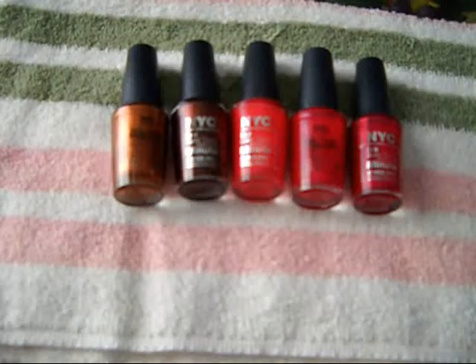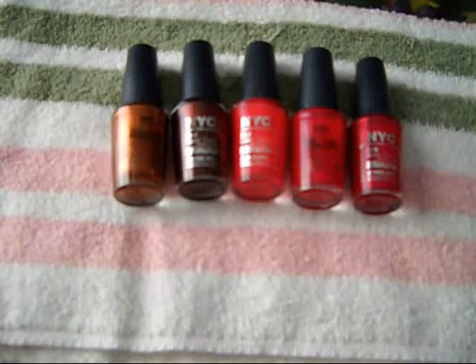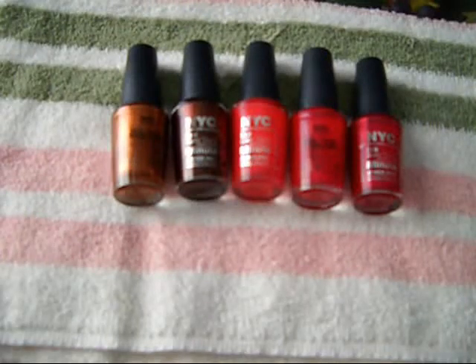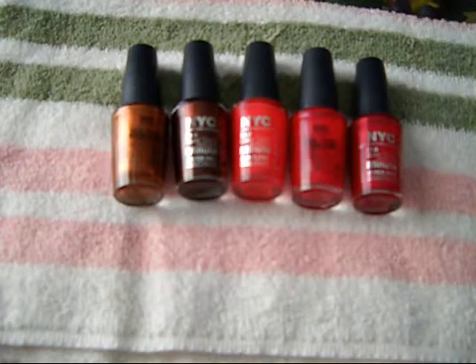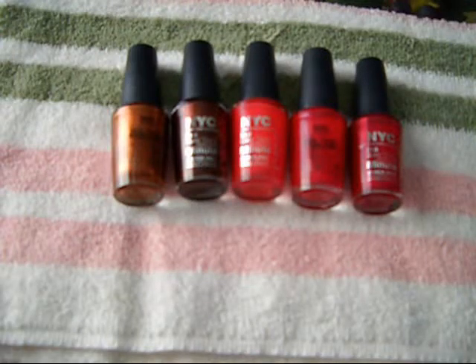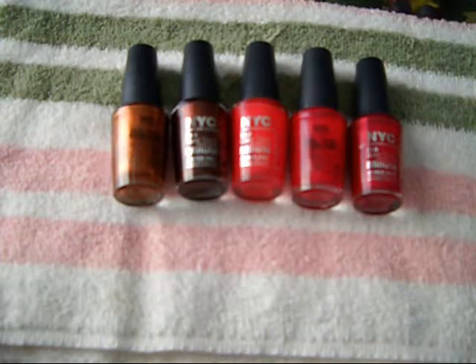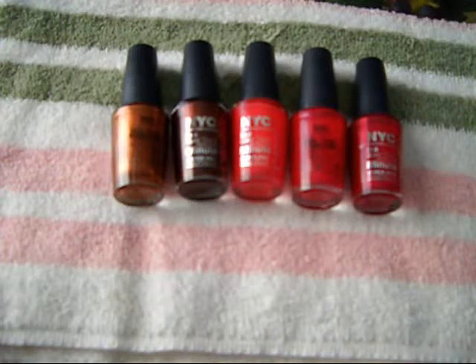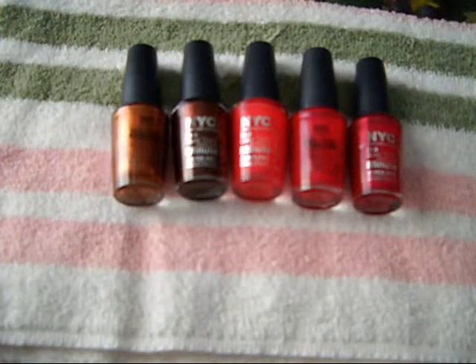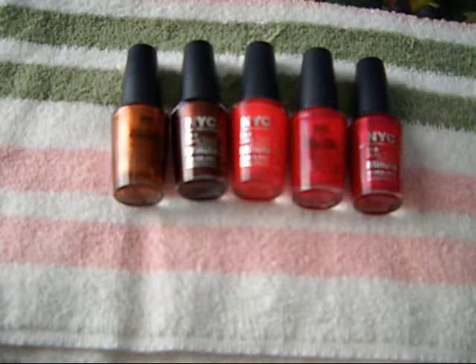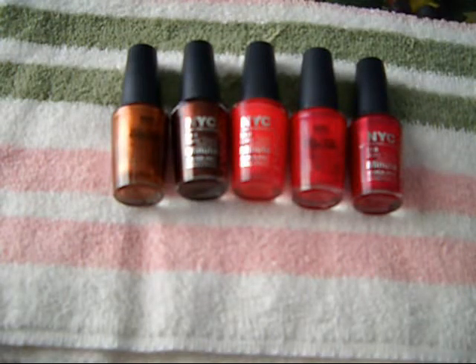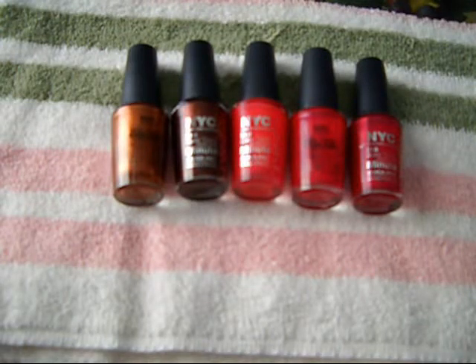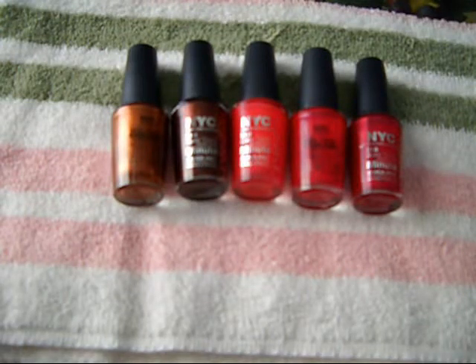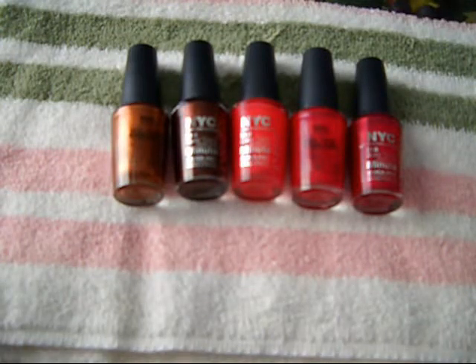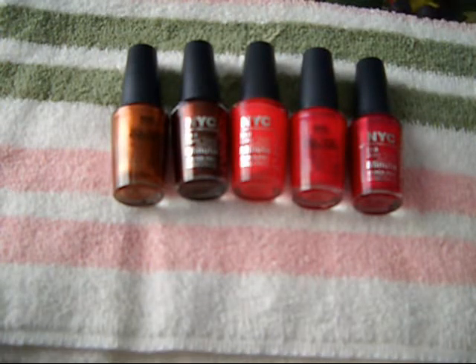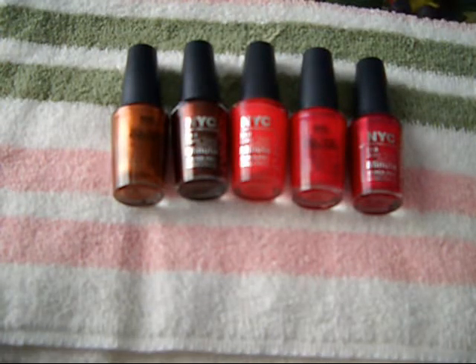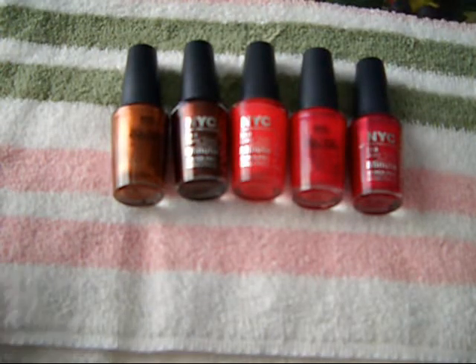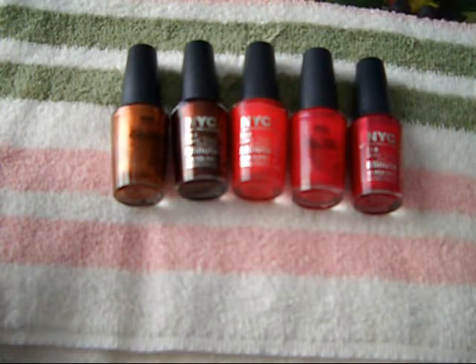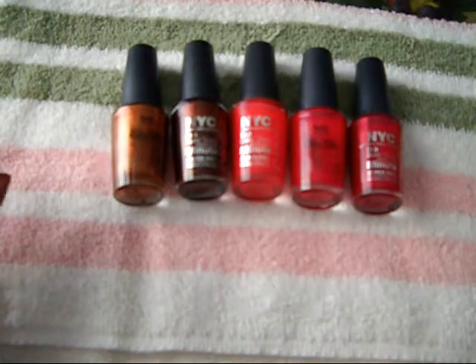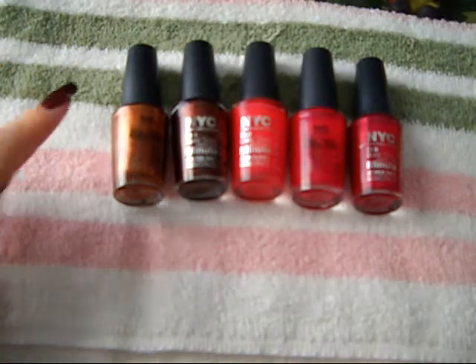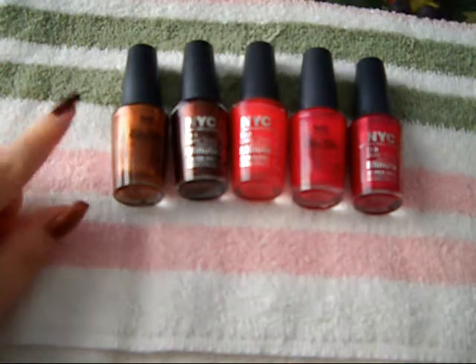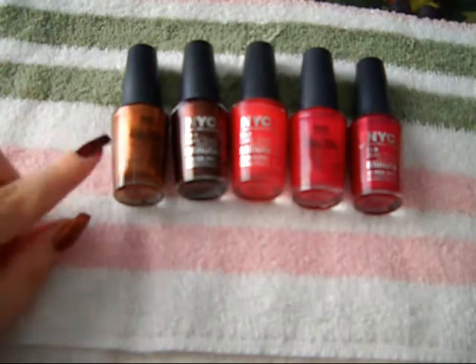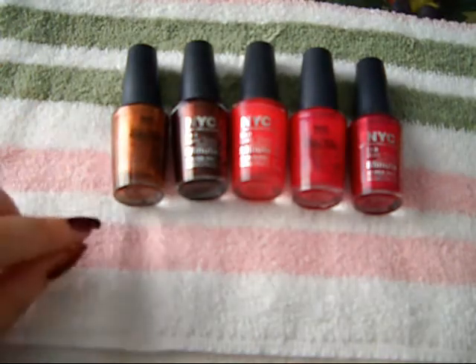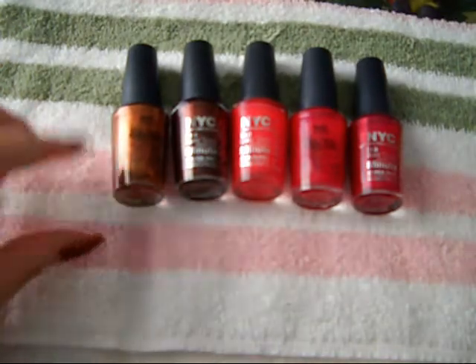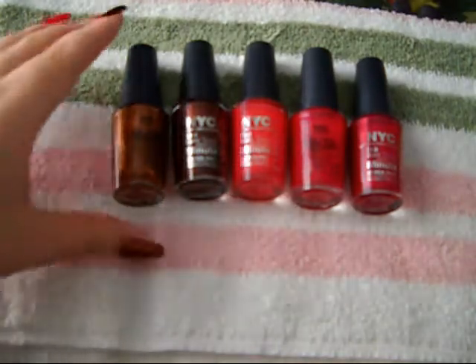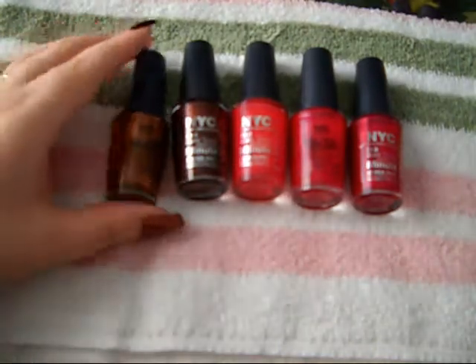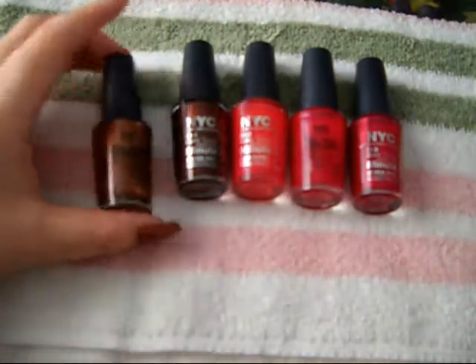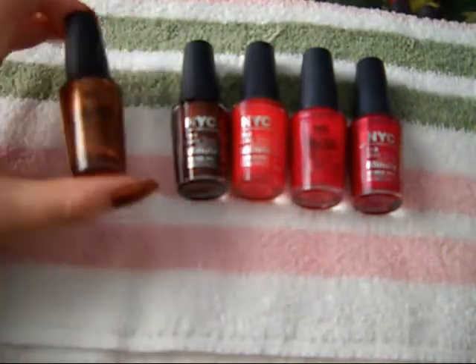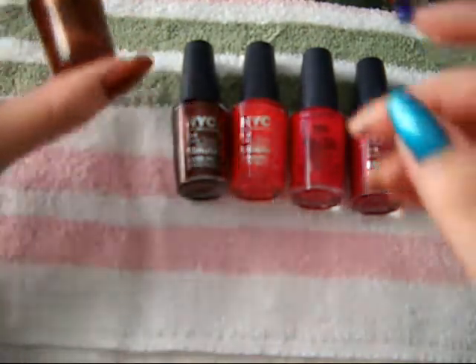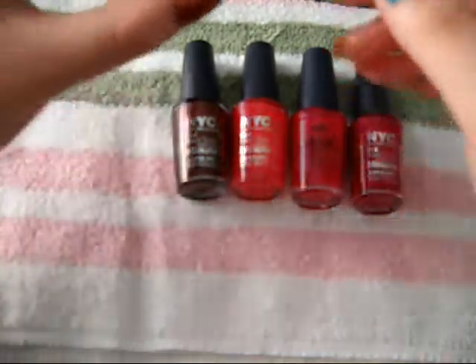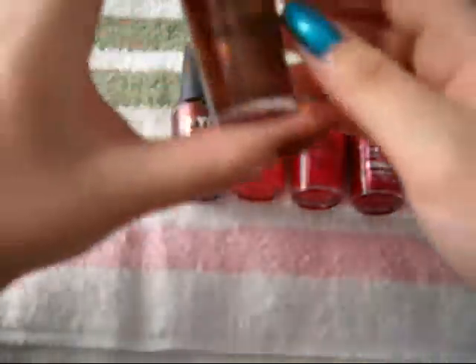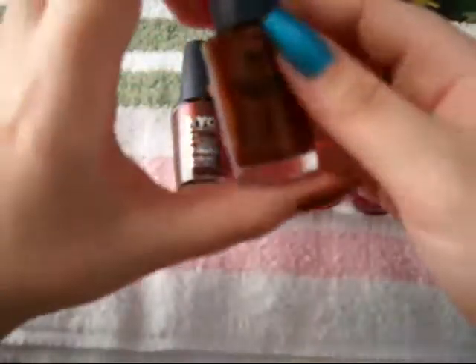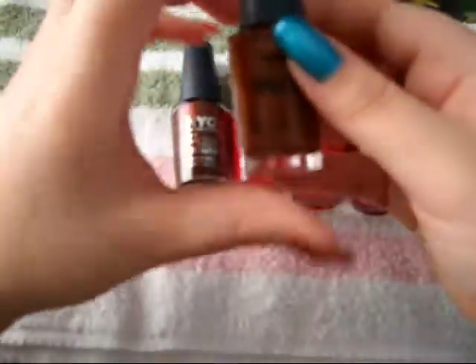Here we are with part two of the review for In a New York Color Minute Quick Dry Nail Polish from NYC.